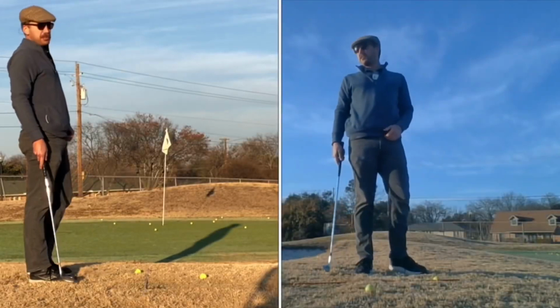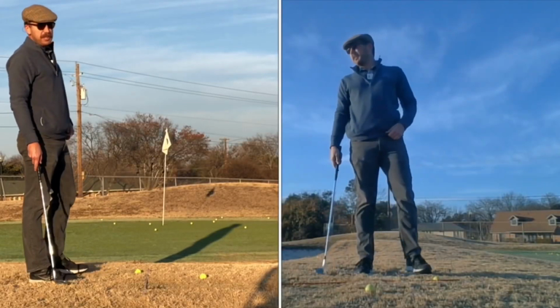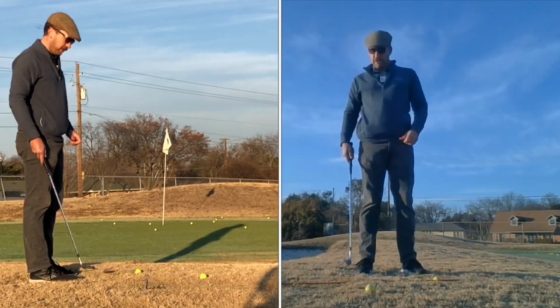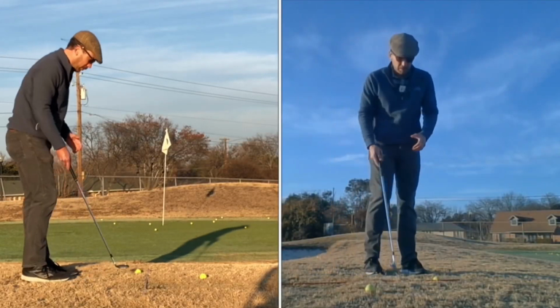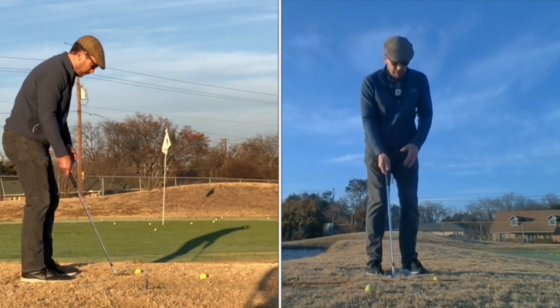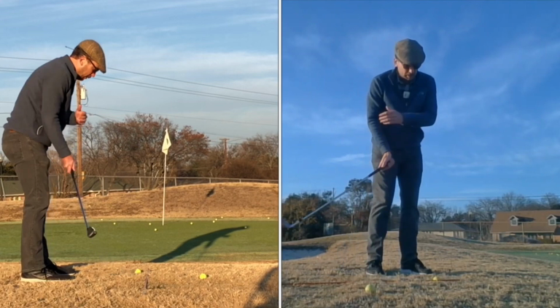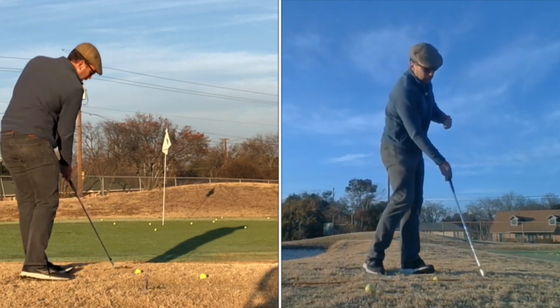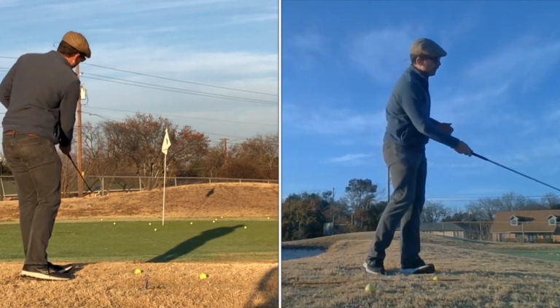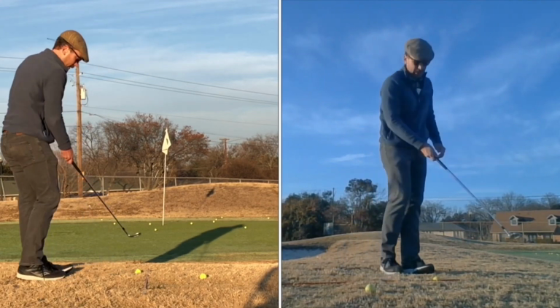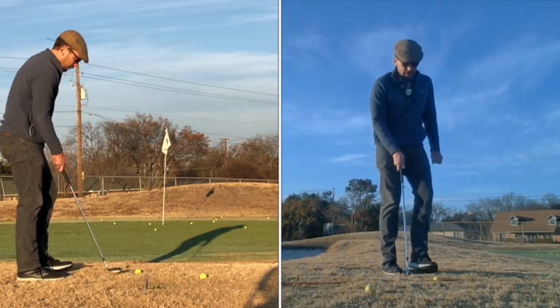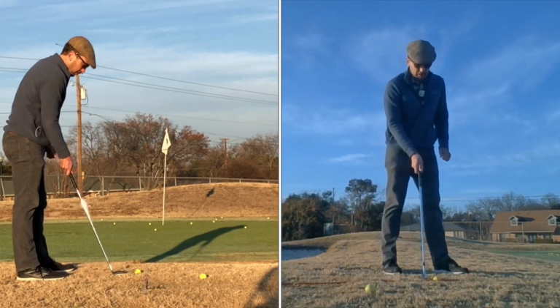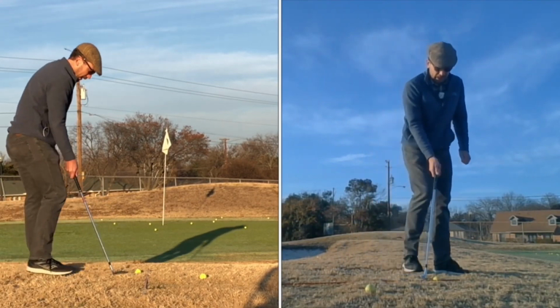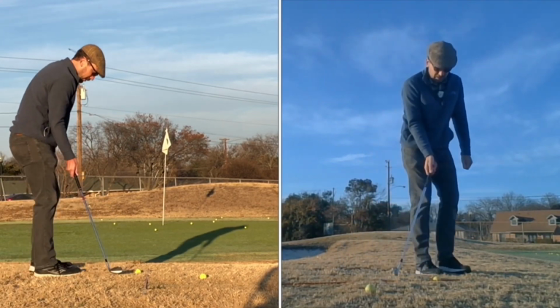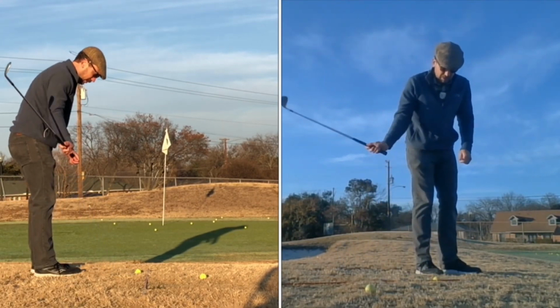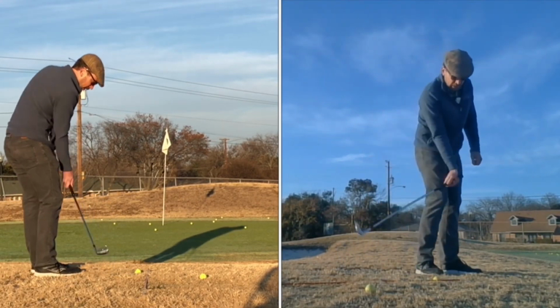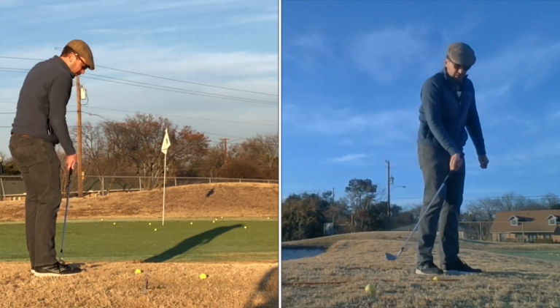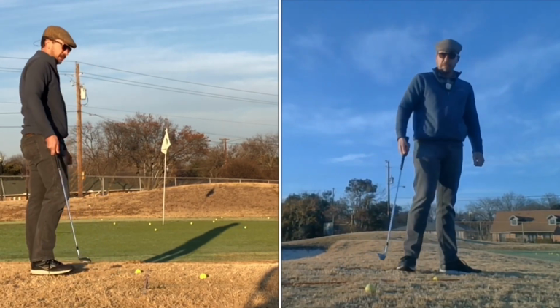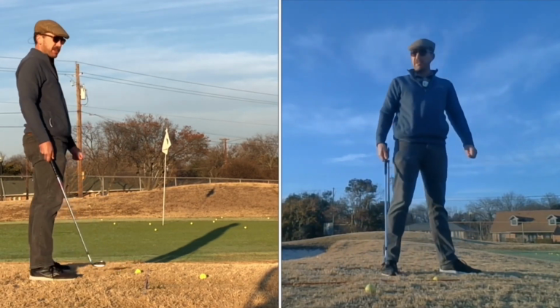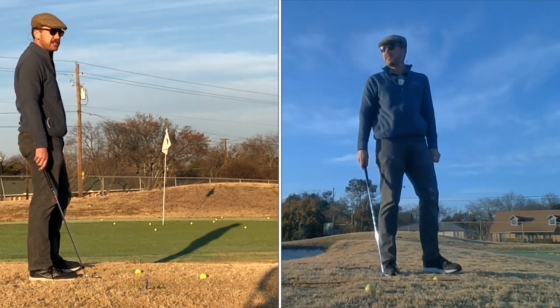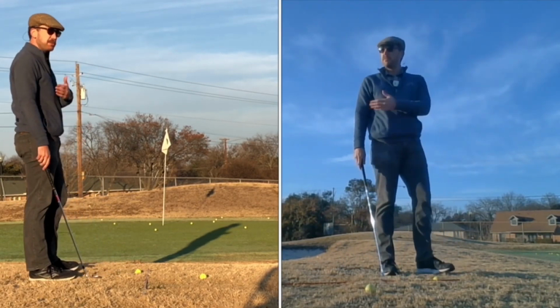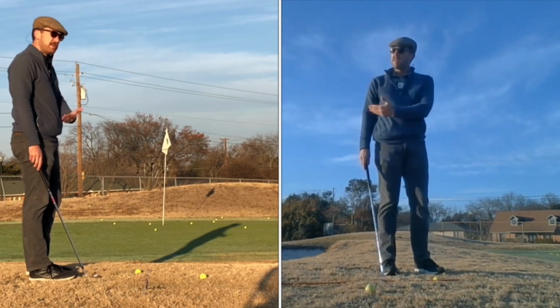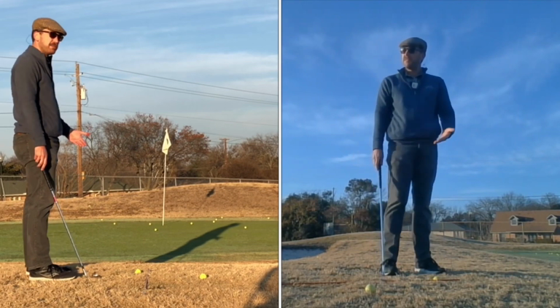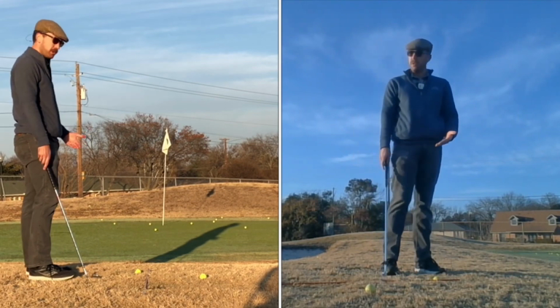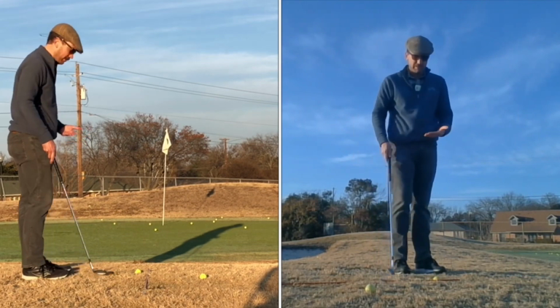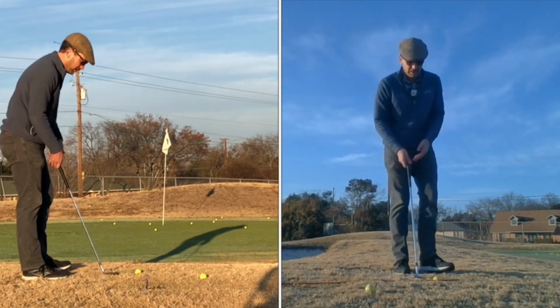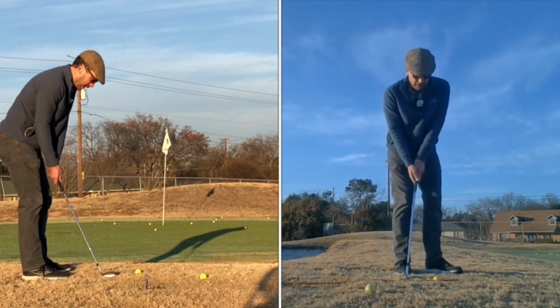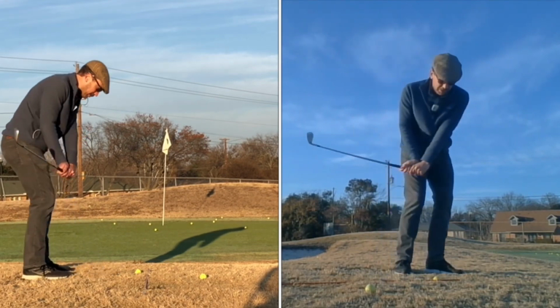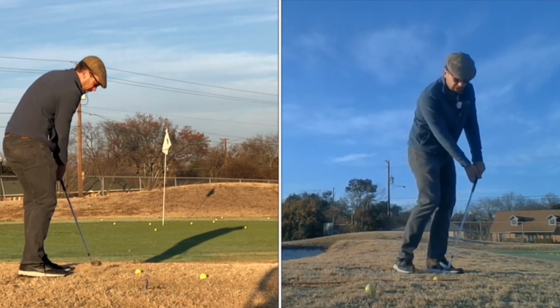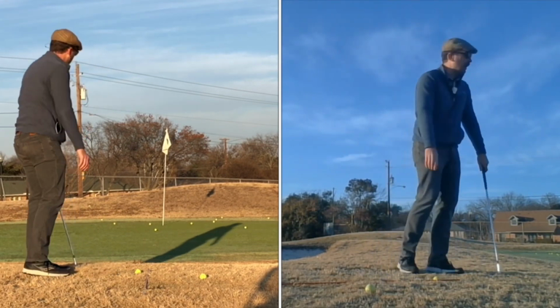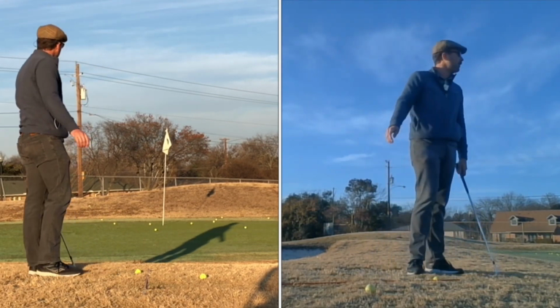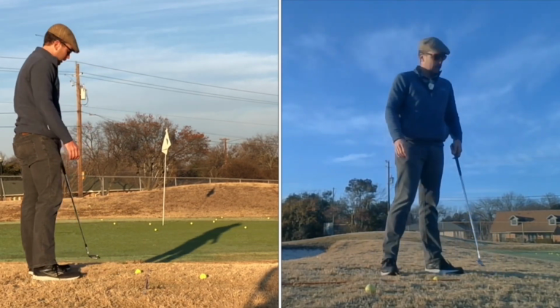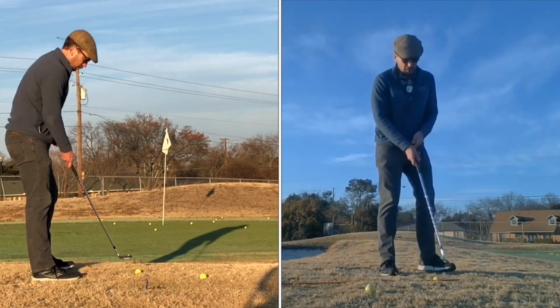Basically you're learning how to bottom the club out later. For those back-of-the-stance stabbers, your club is bottoming out too early. If you get into the grain and you're trying to stab — no bueno.